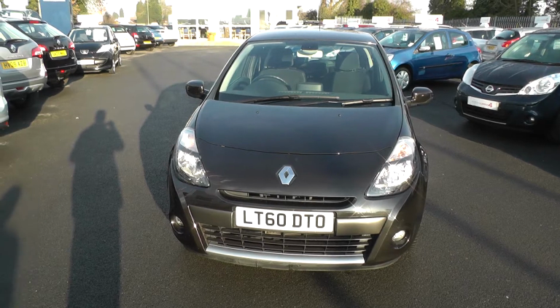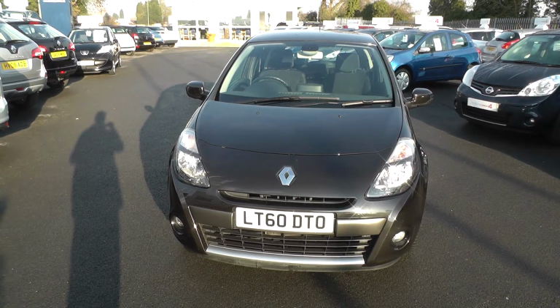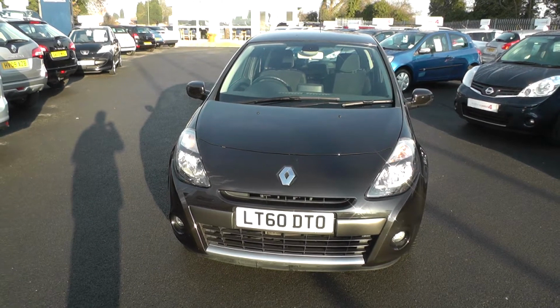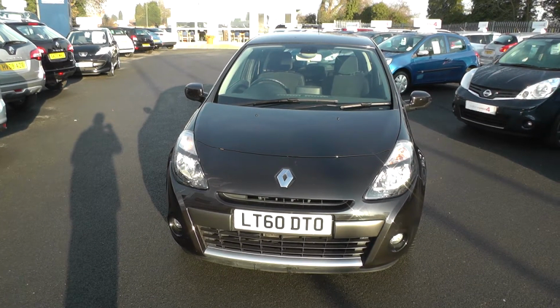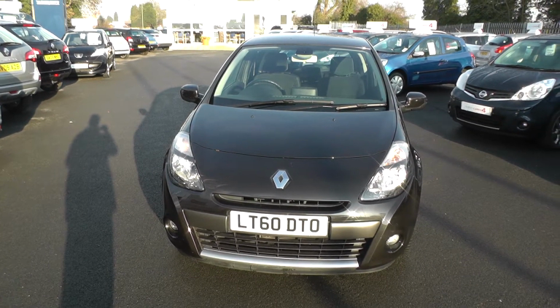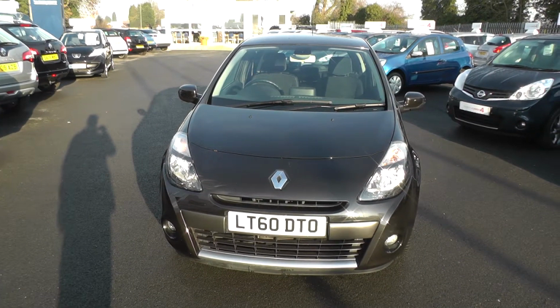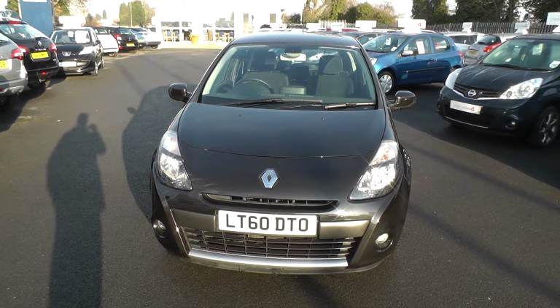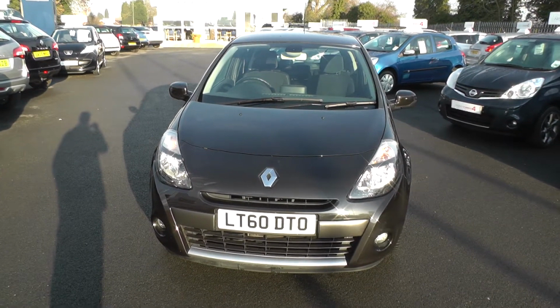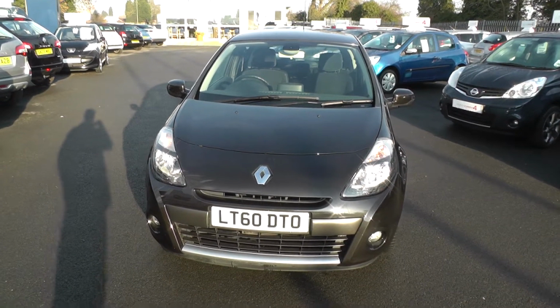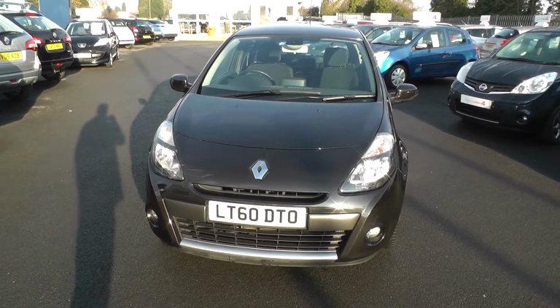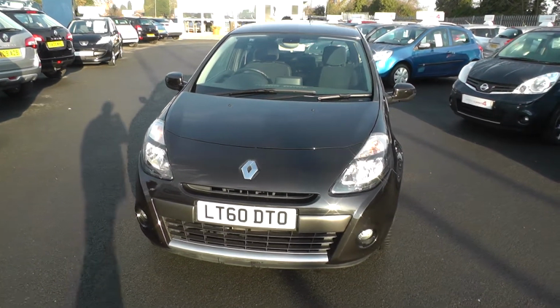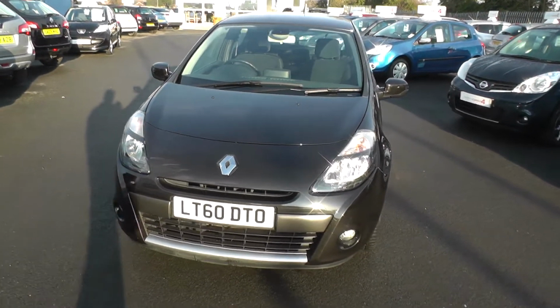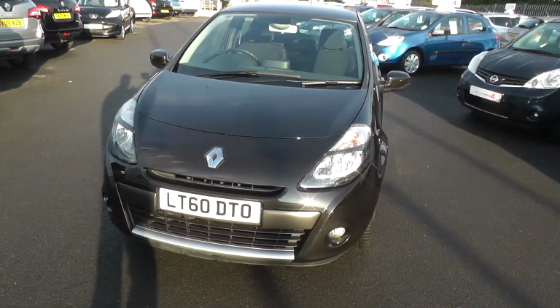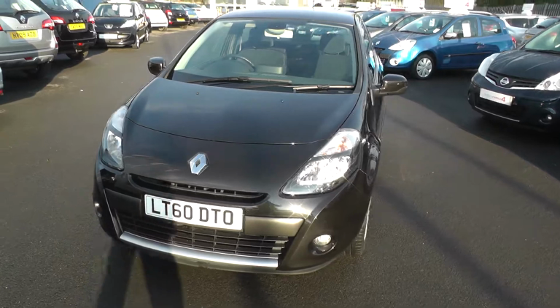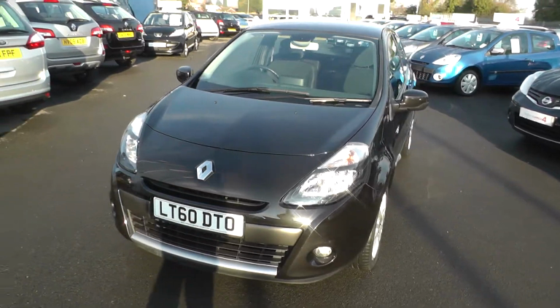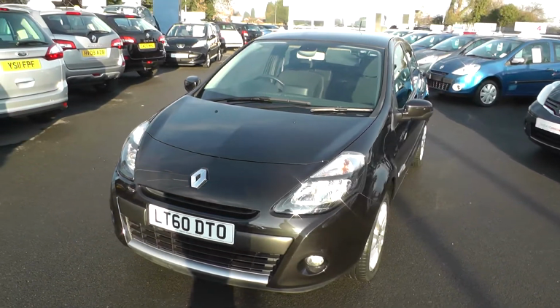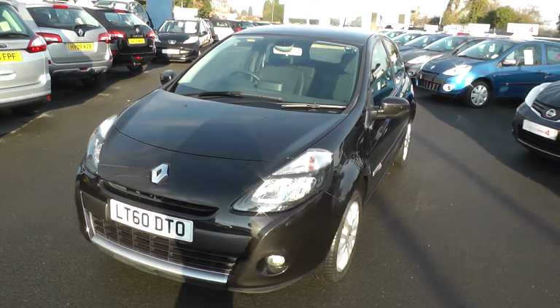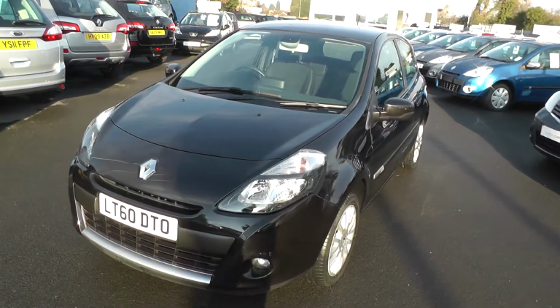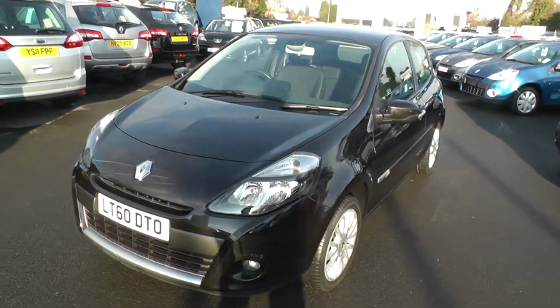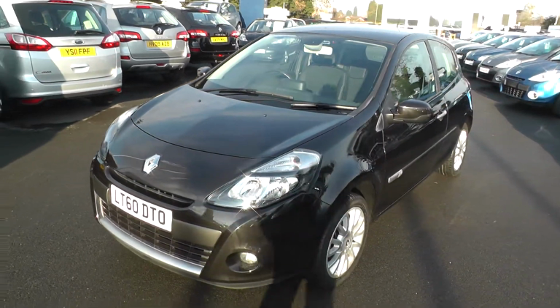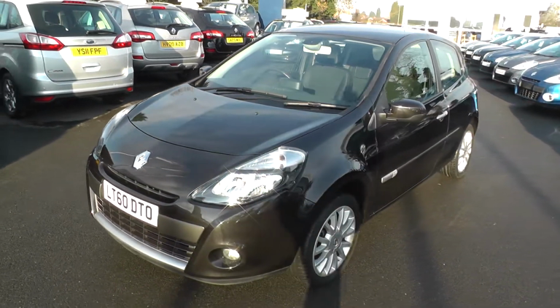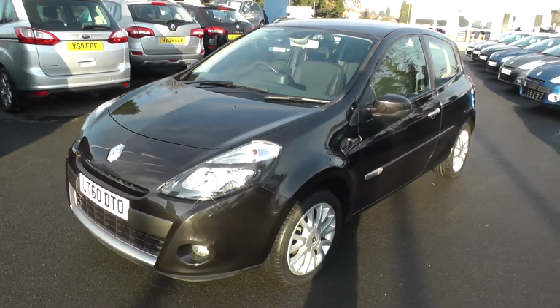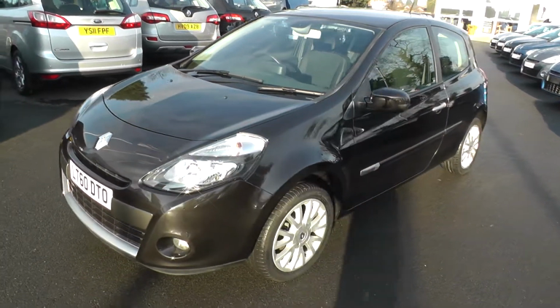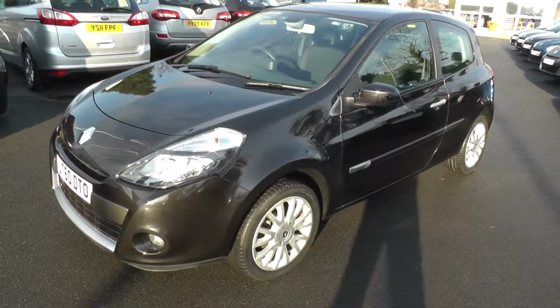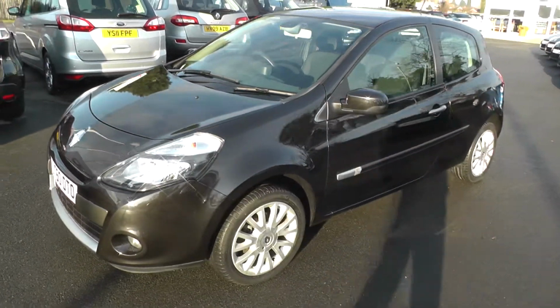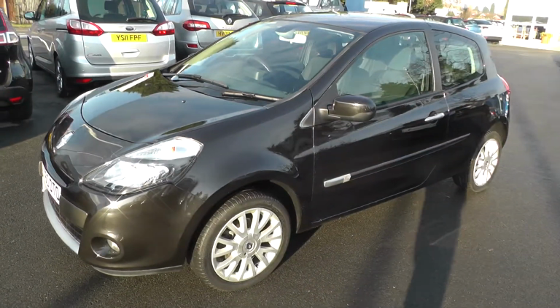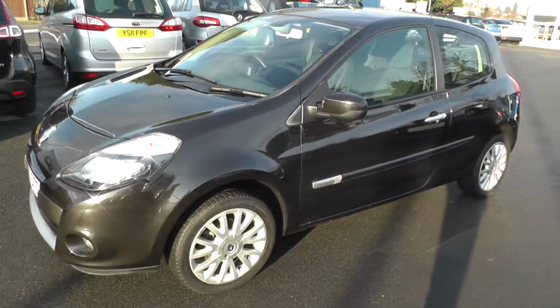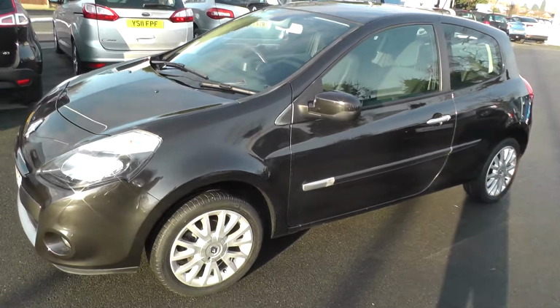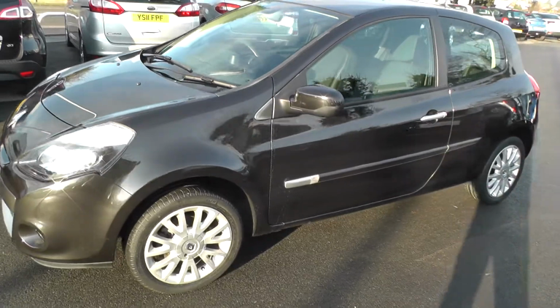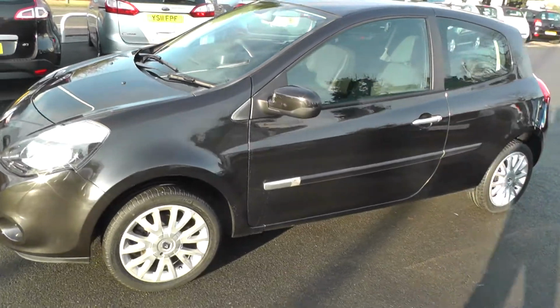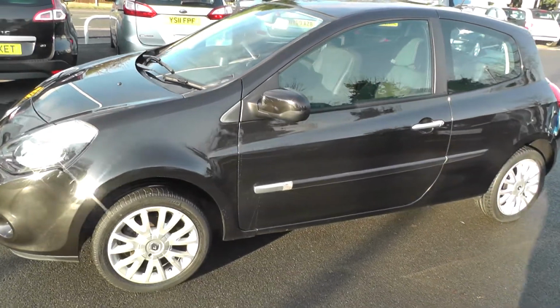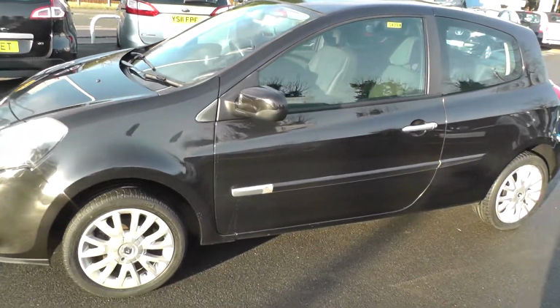Welcome to Brian Leighton Howden and thank you for visiting our website. The car we're looking at today is a Renault Clio 1.2 Dynamite TomTom 3-door. The car's on a 60 plate and has only done 29,000 miles.